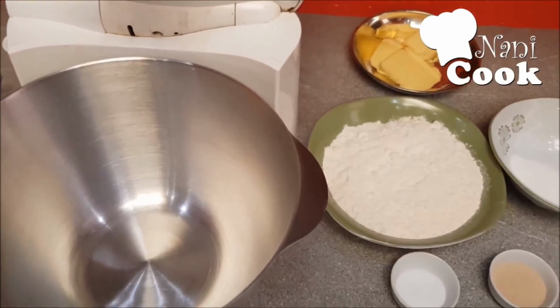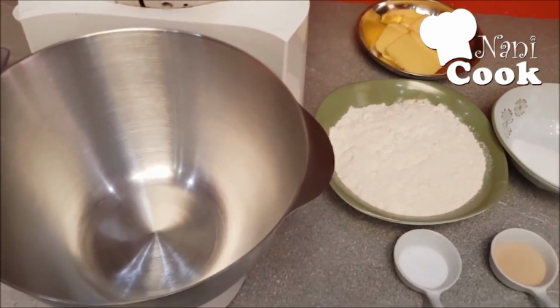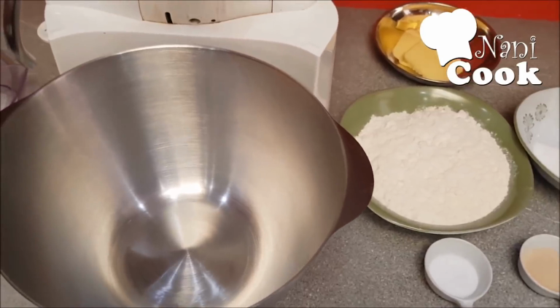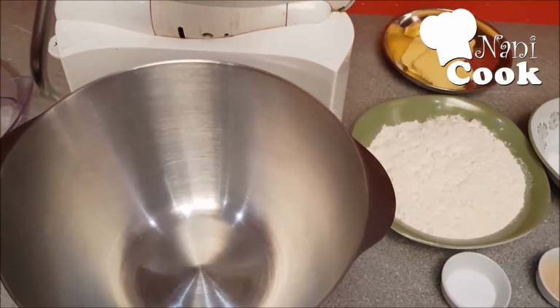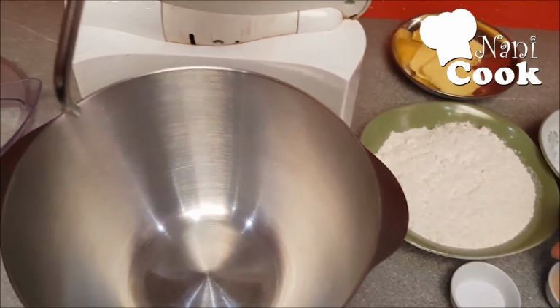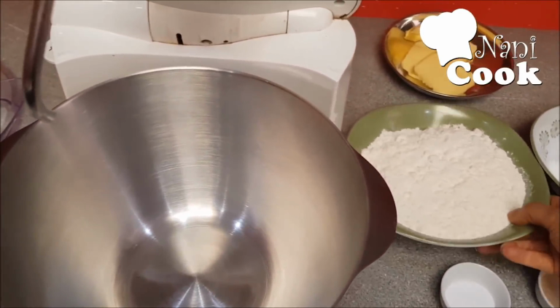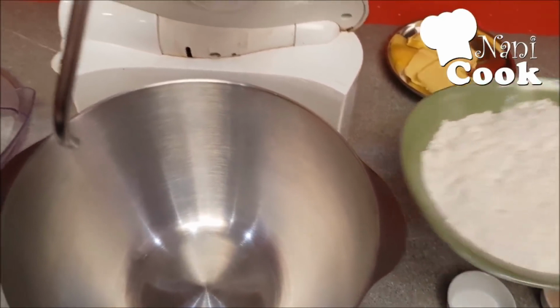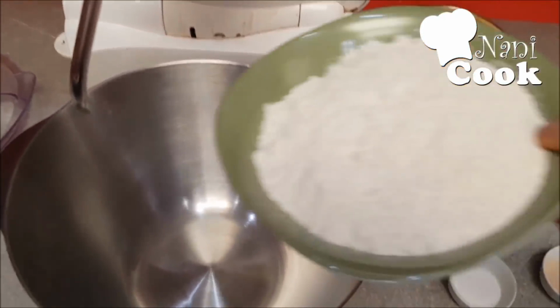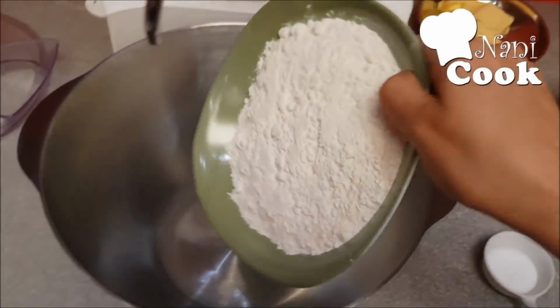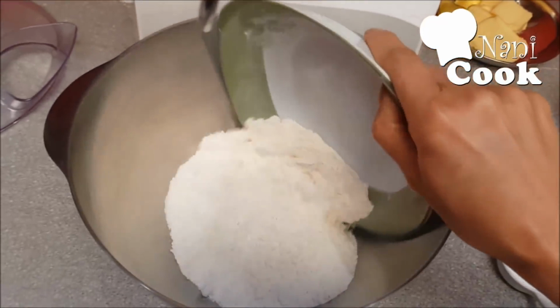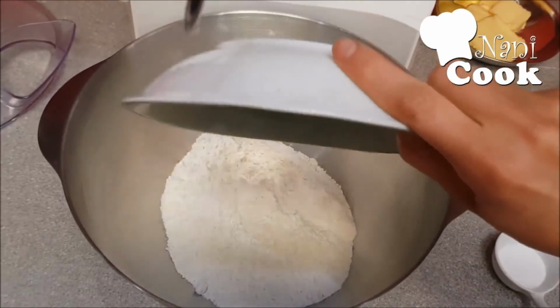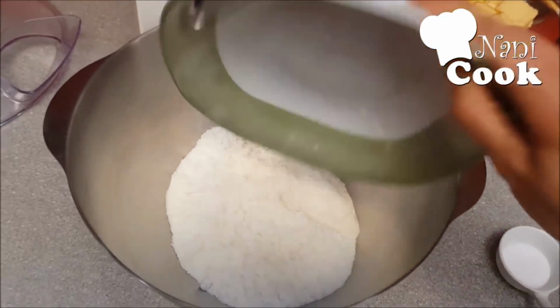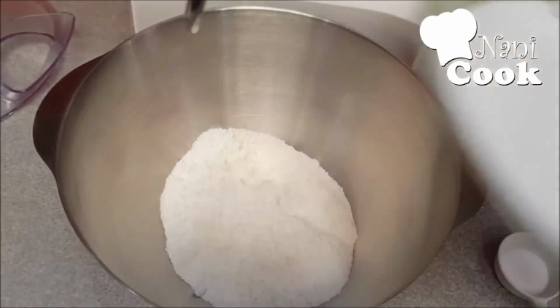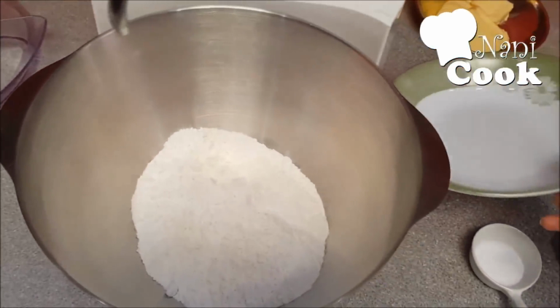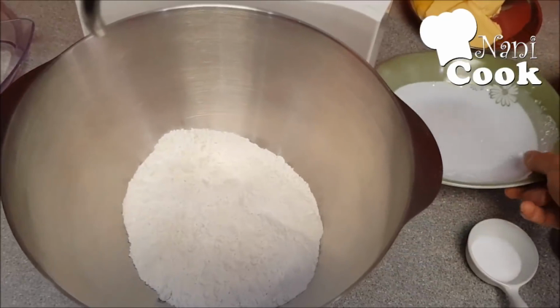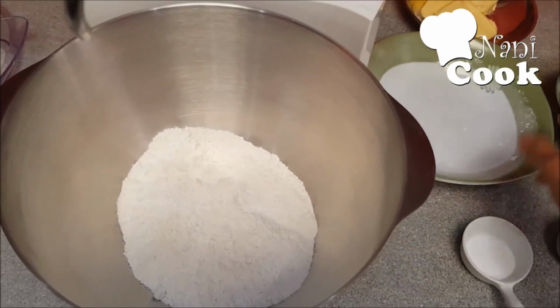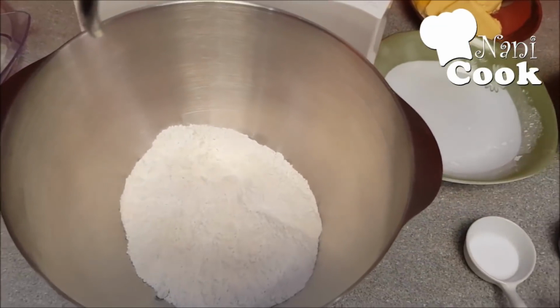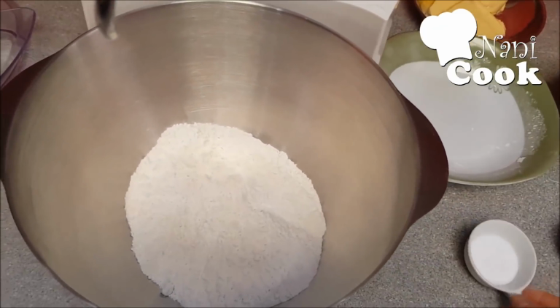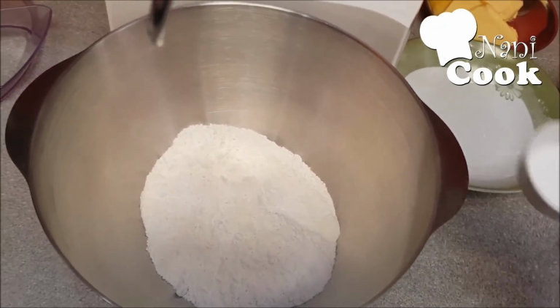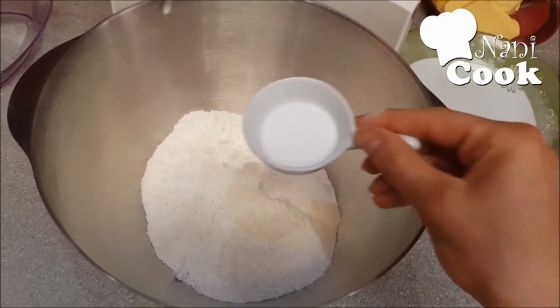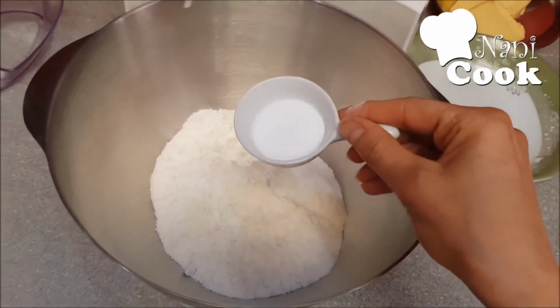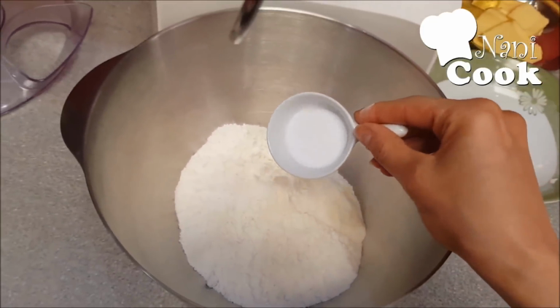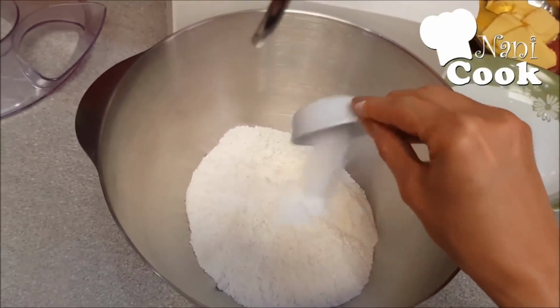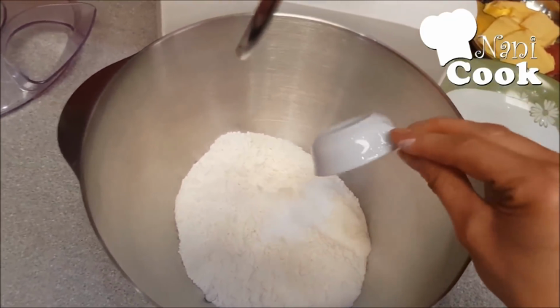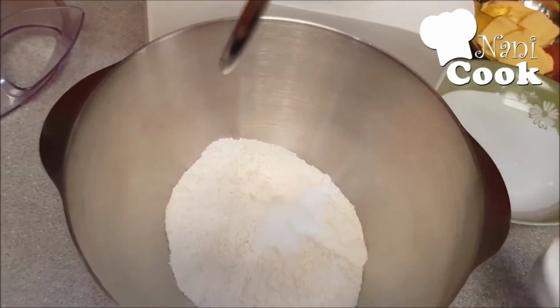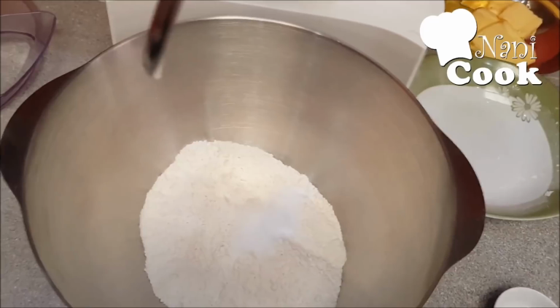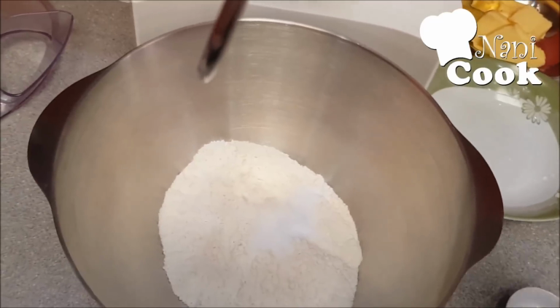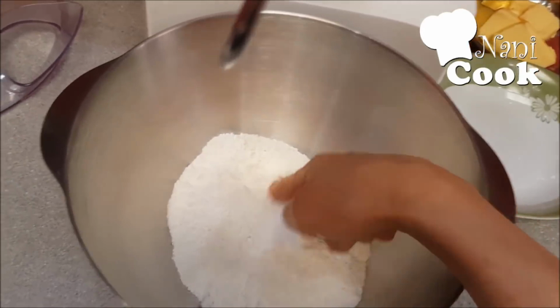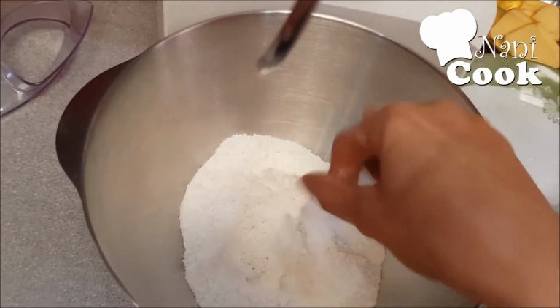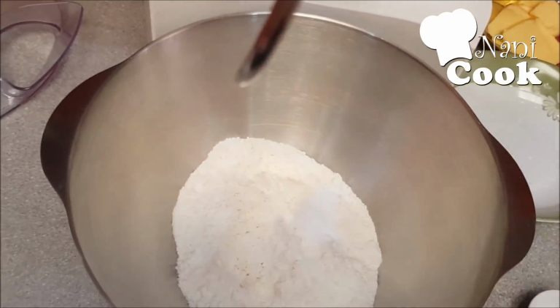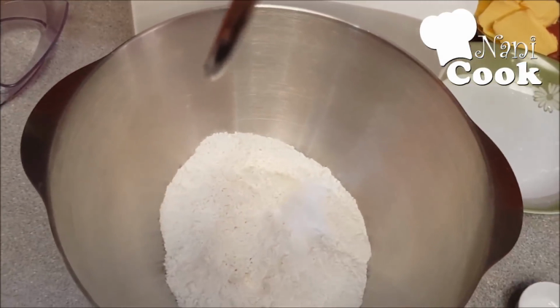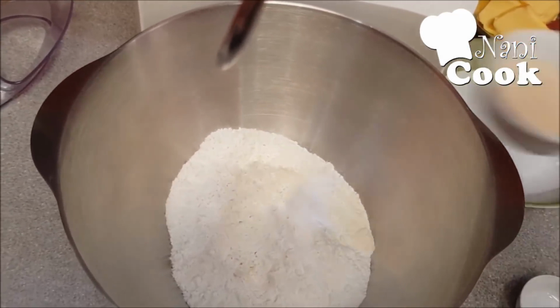First, we take the flour, add the salt, then add the yeast.